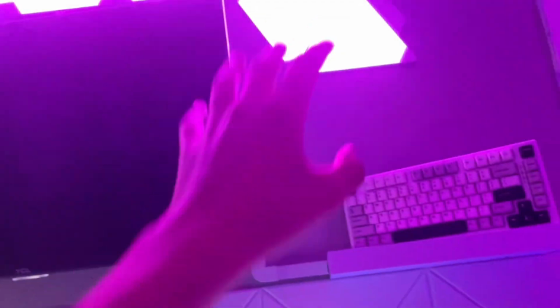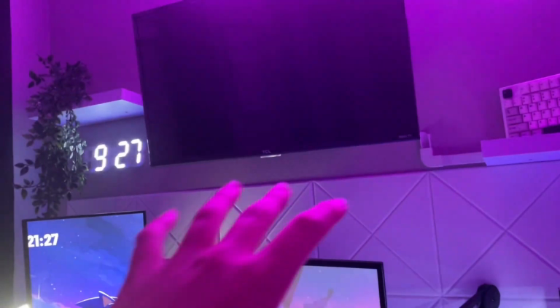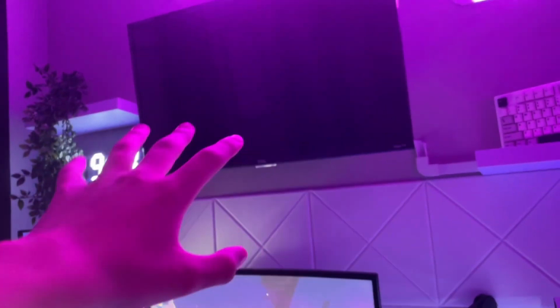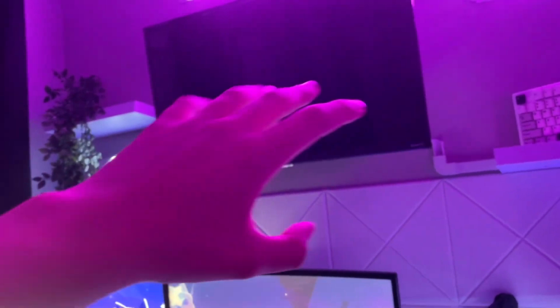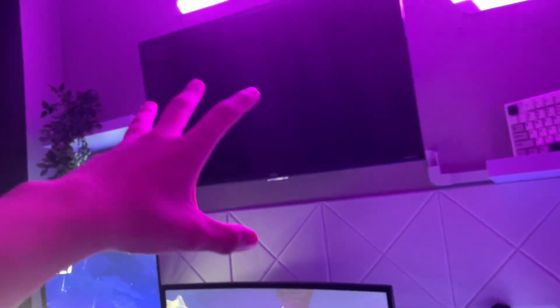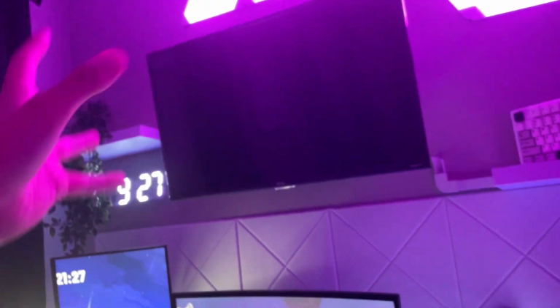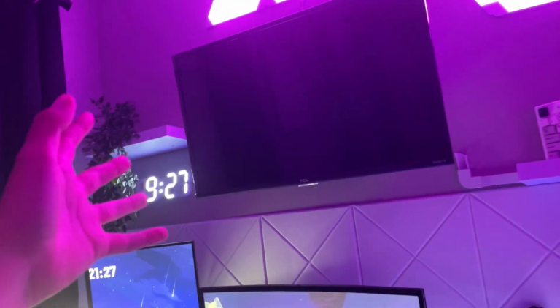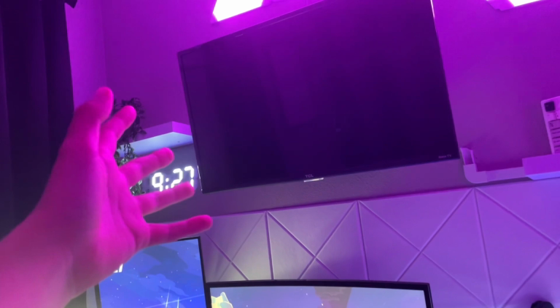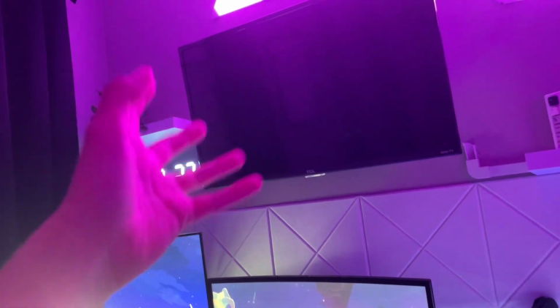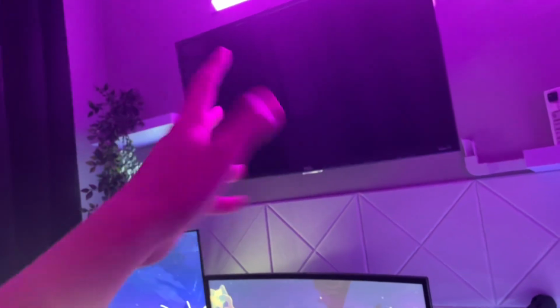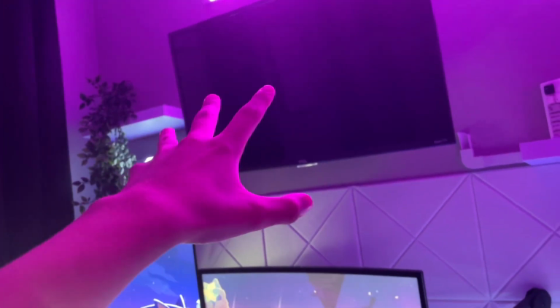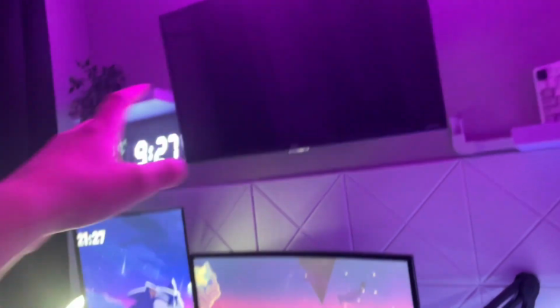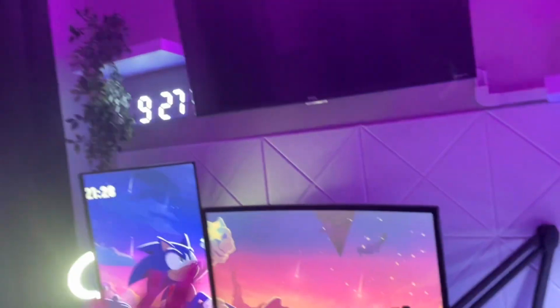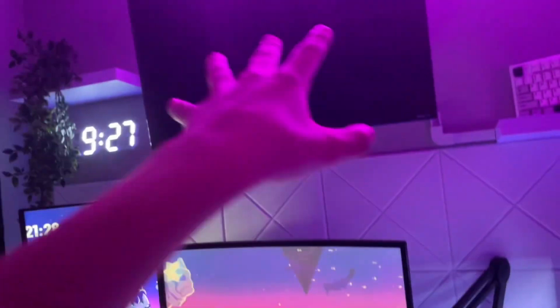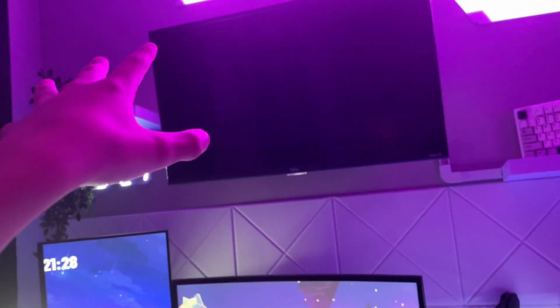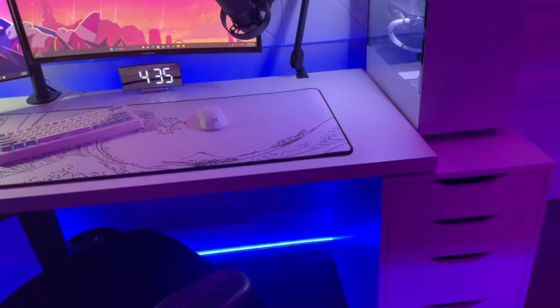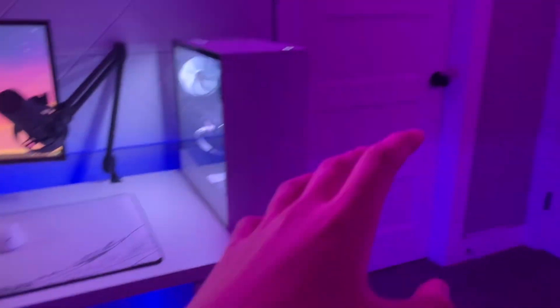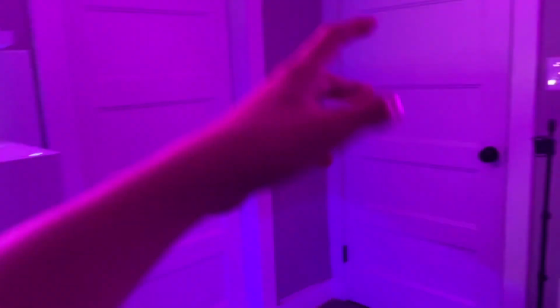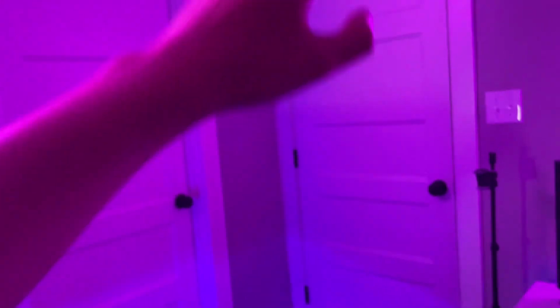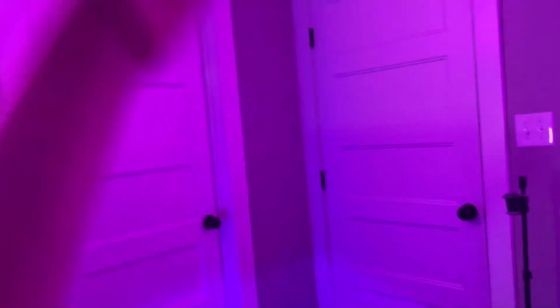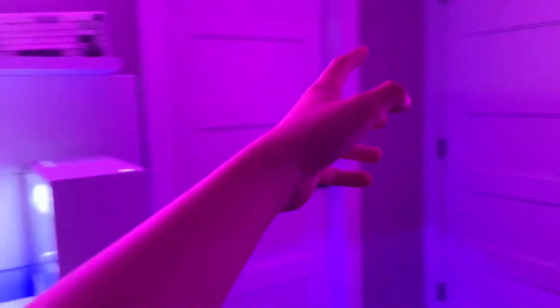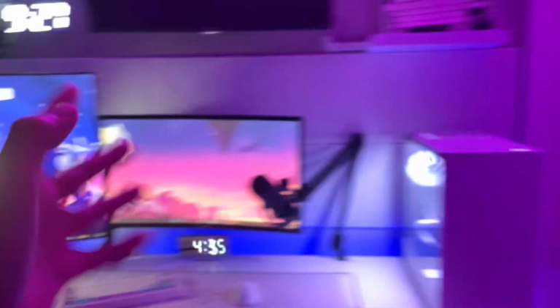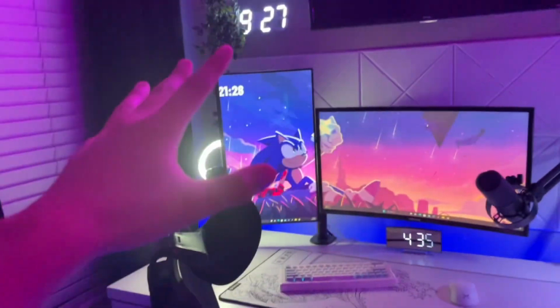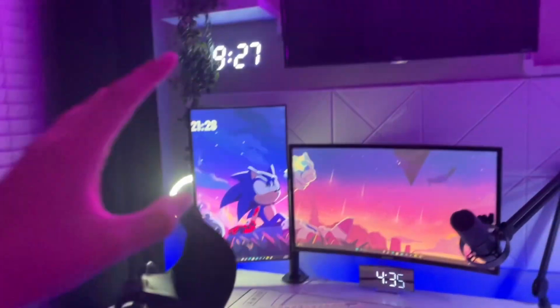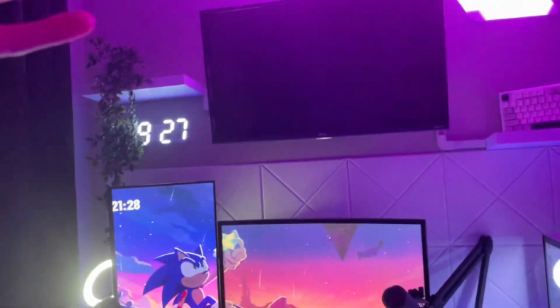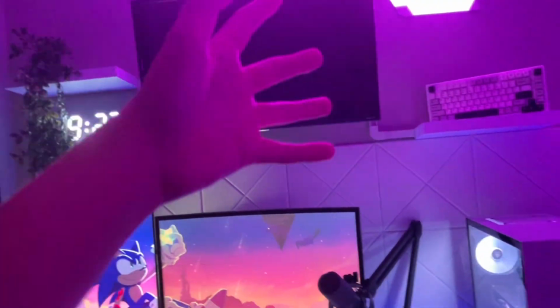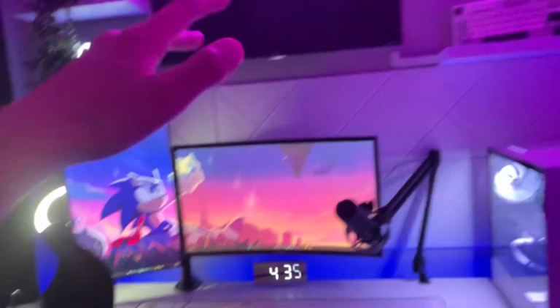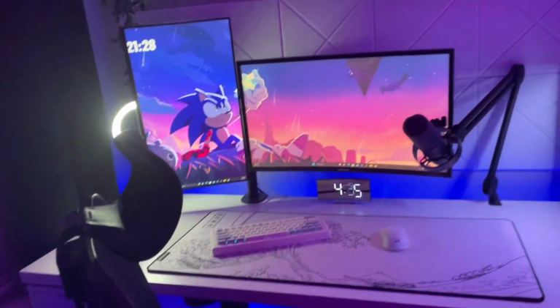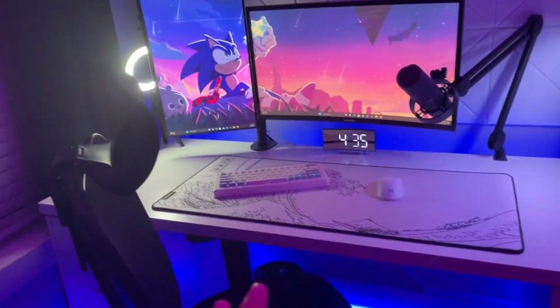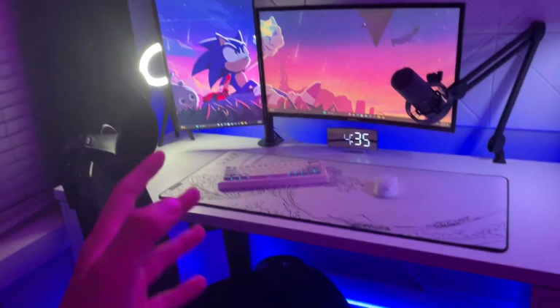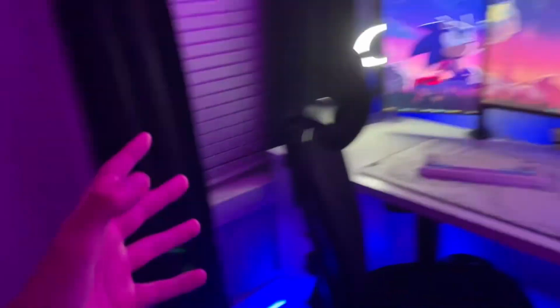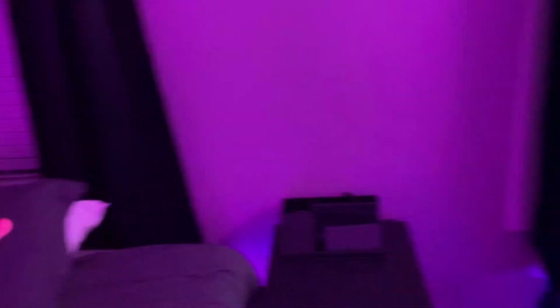And then we have a TV right here — this was already in the room when I got here, so I had to build around it pretty much. And this summer I'm thinking about moving into my sister's room since hers is a lot bigger. If I do, we'll have a lot of content on that. But for now, I'm in here.